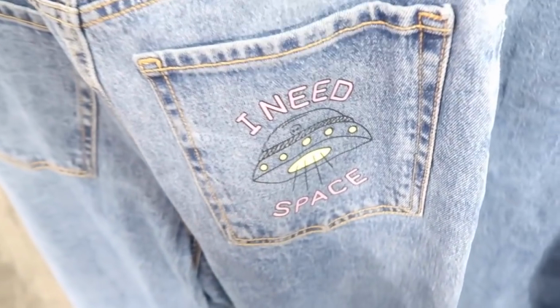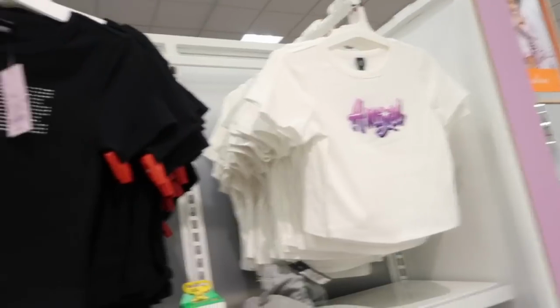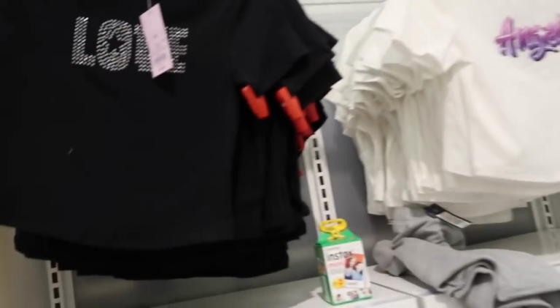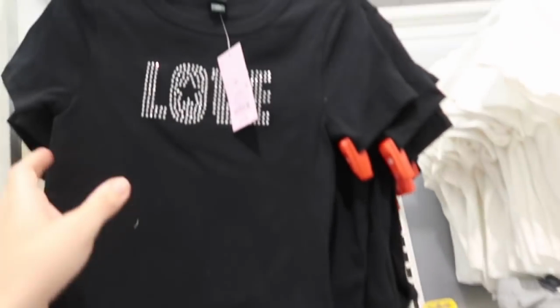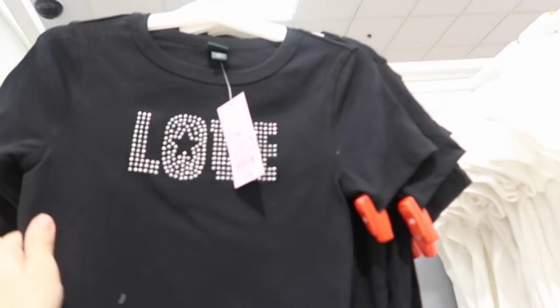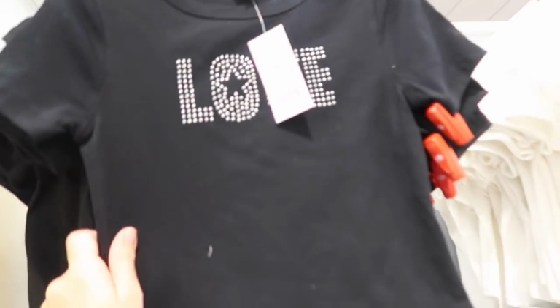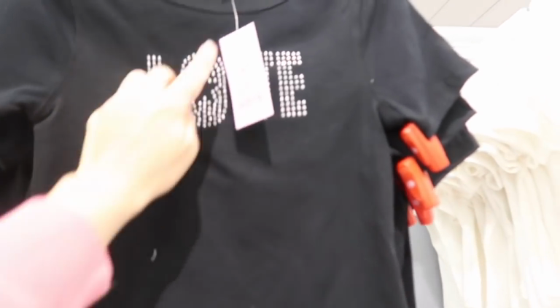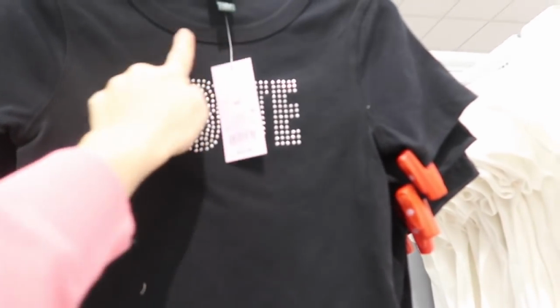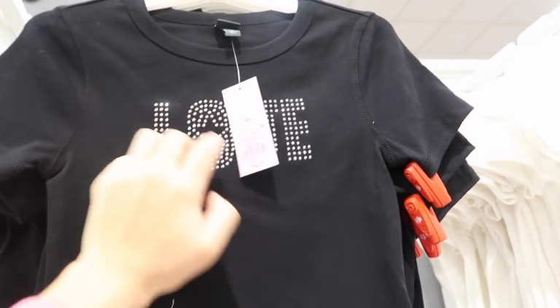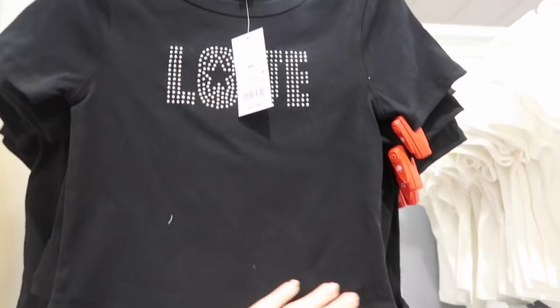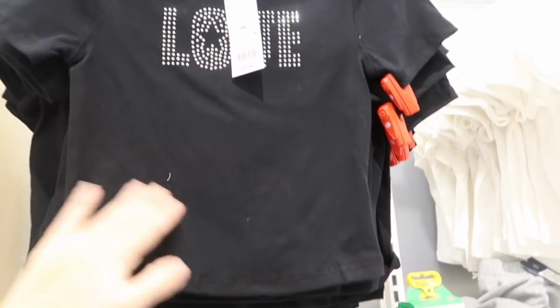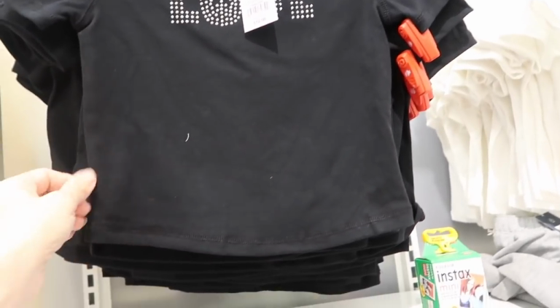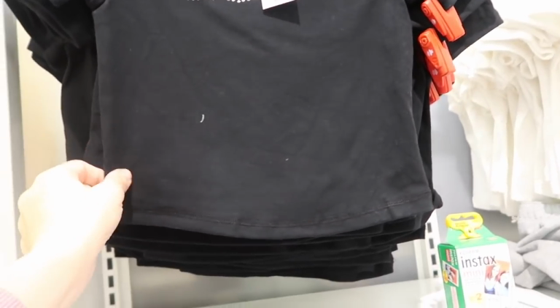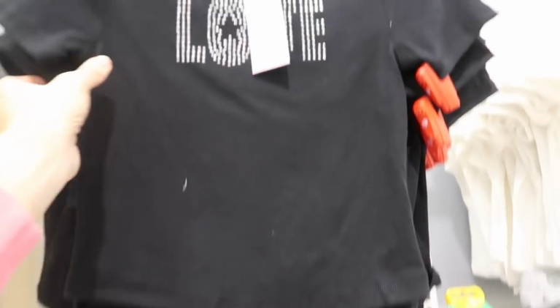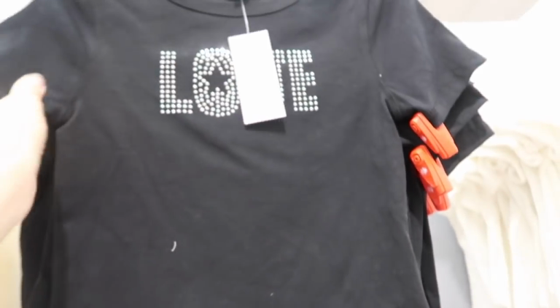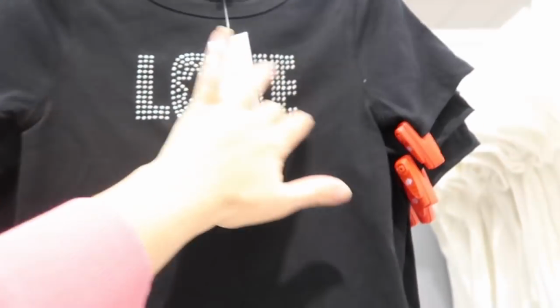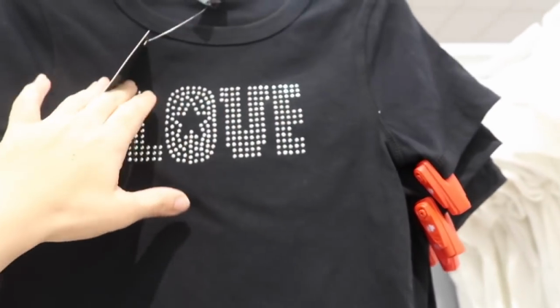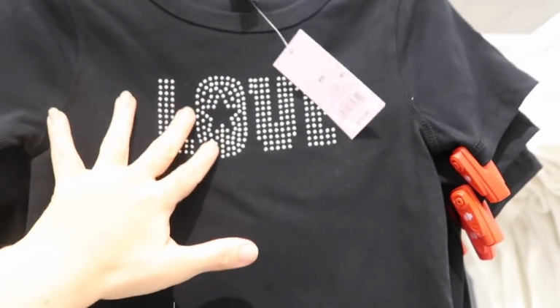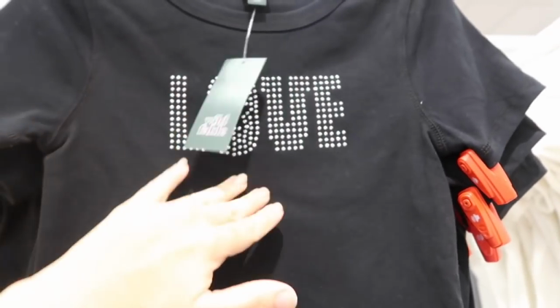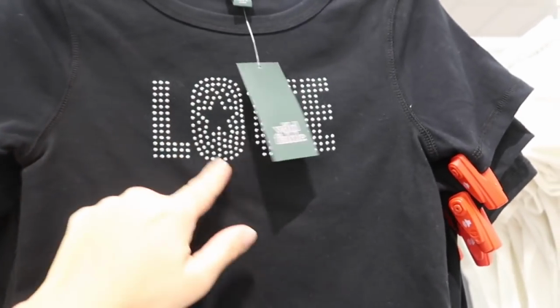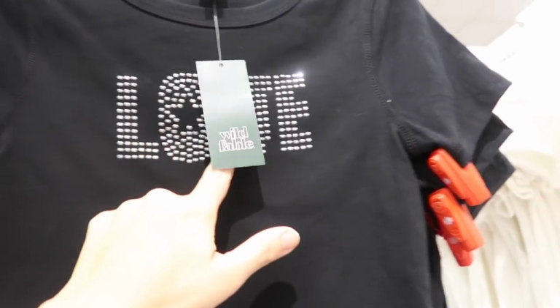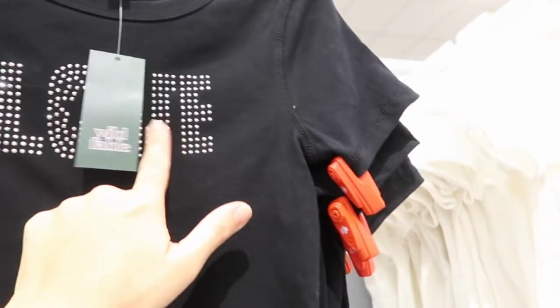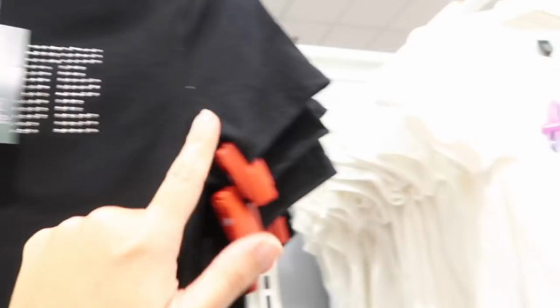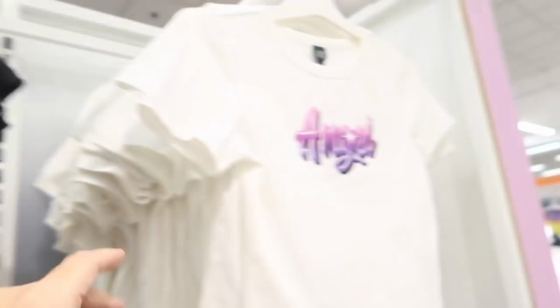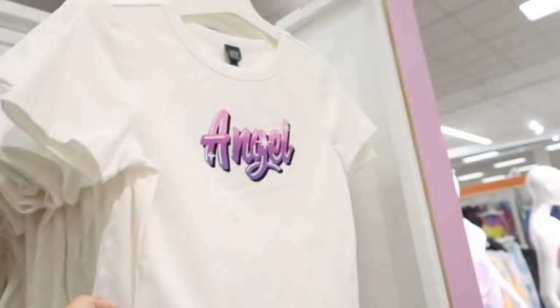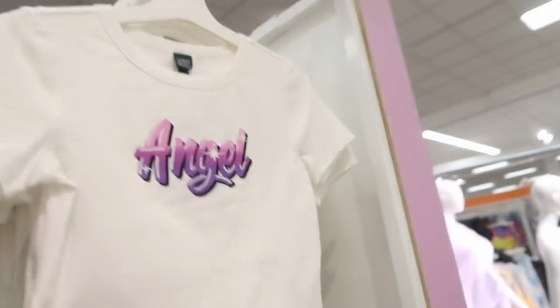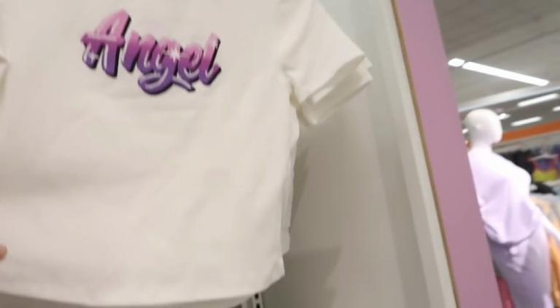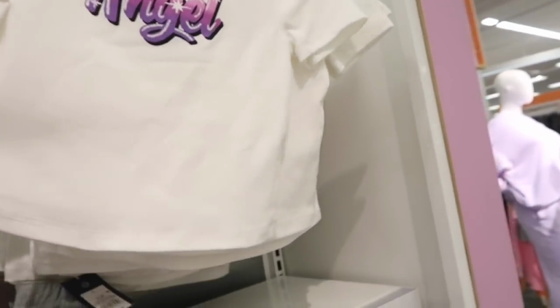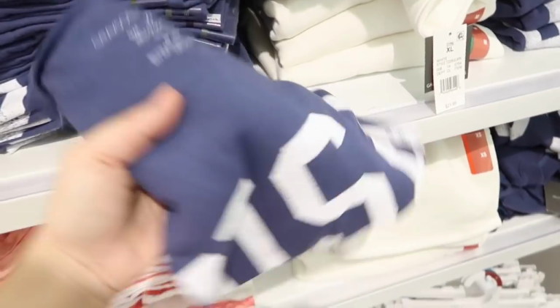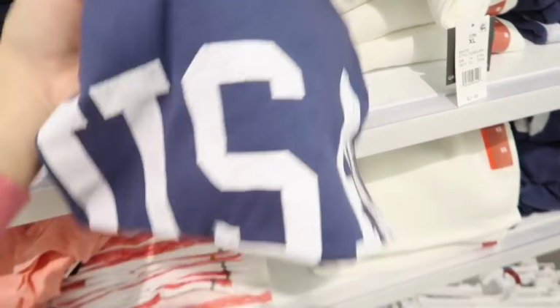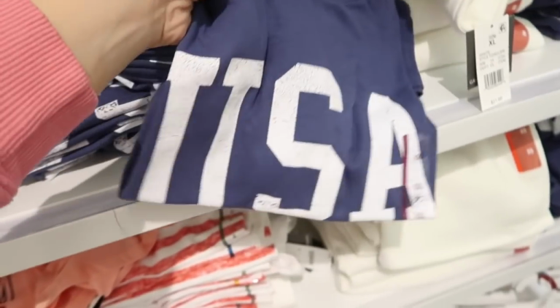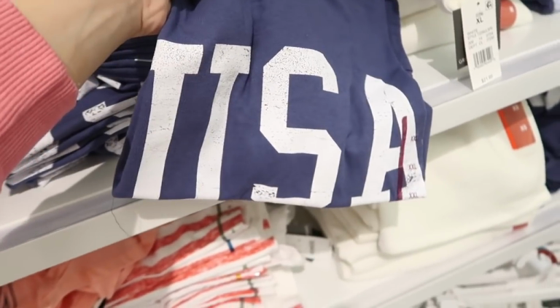New little baby doll tees from Wild Fable. These have the higher neckline, they're a little shorter and fitted, $12. They have that 'love' with the rhinestones and also this angel design.